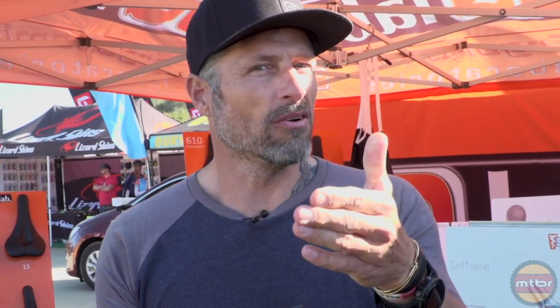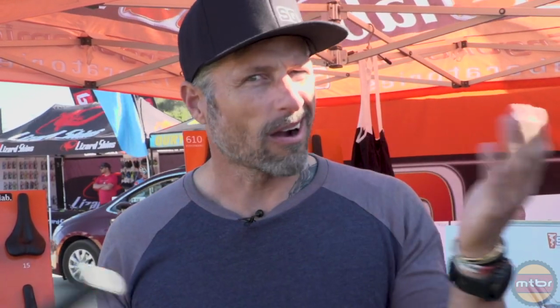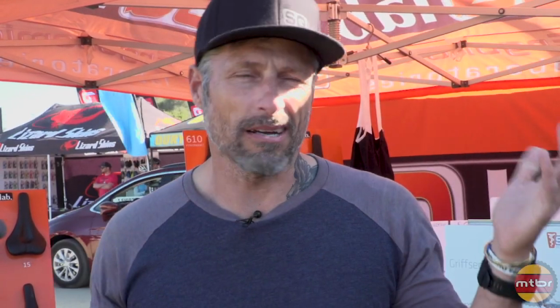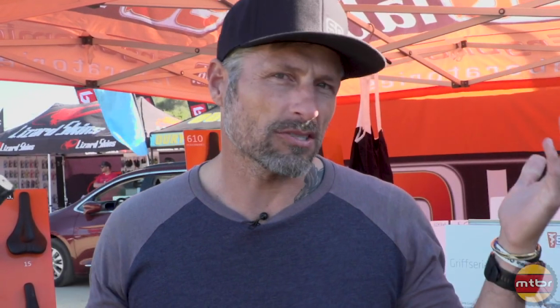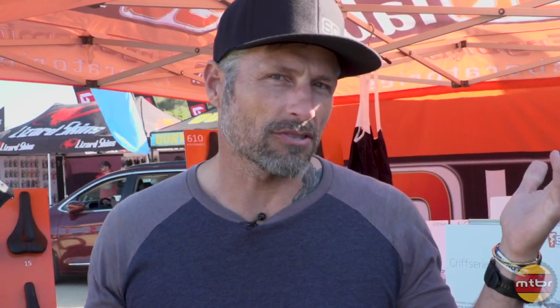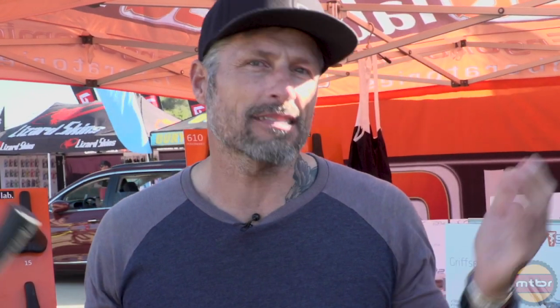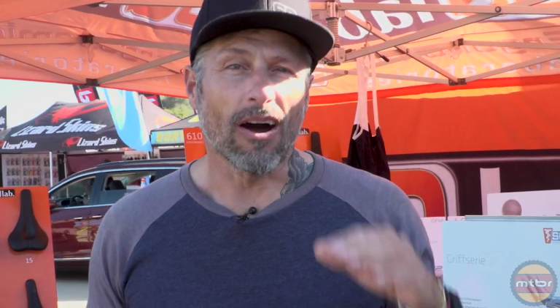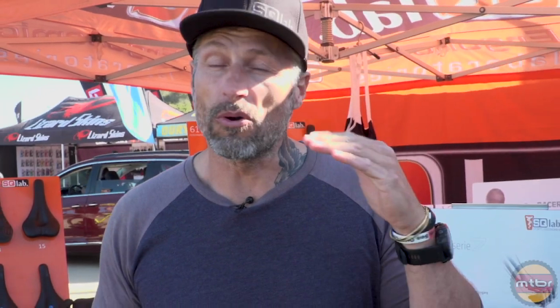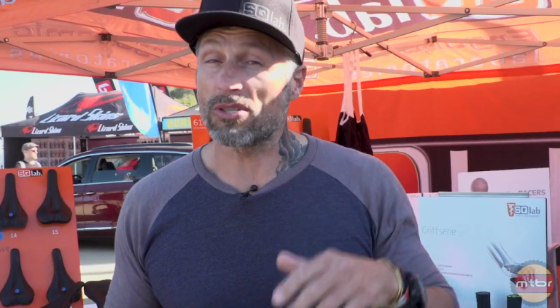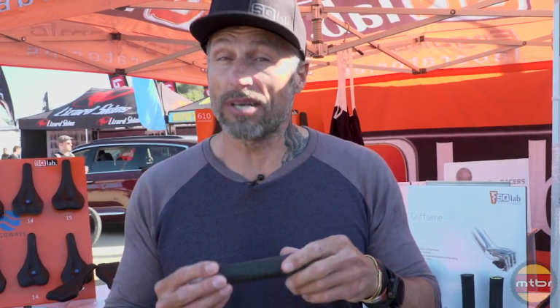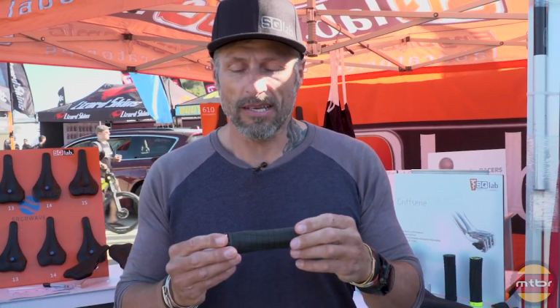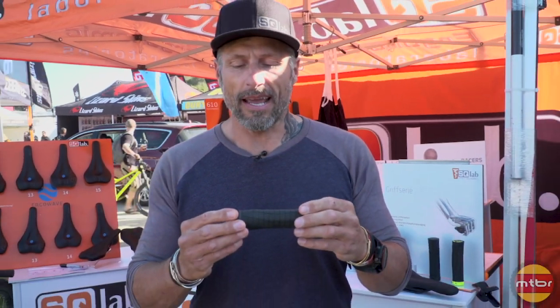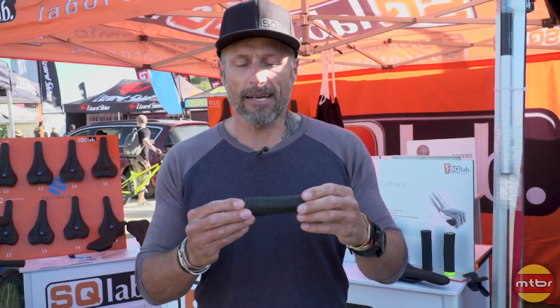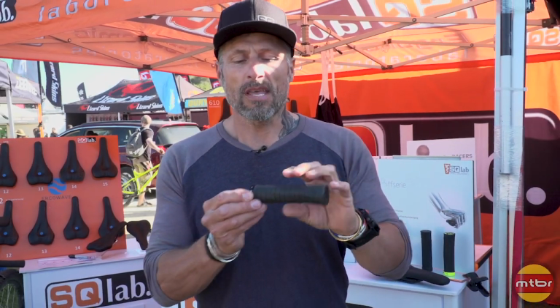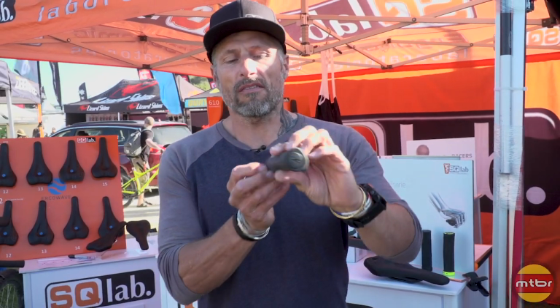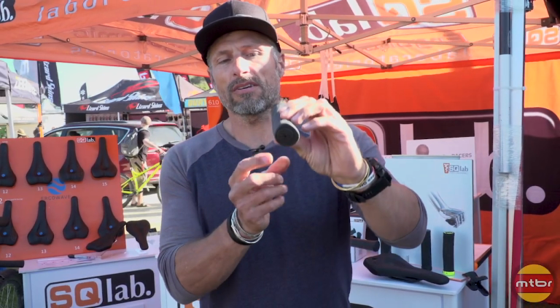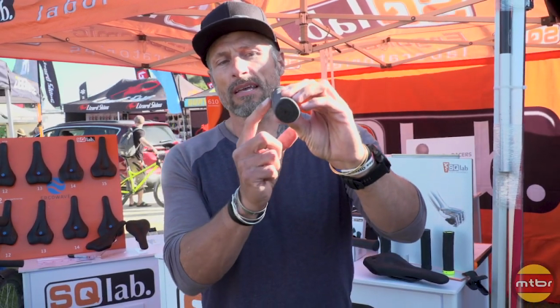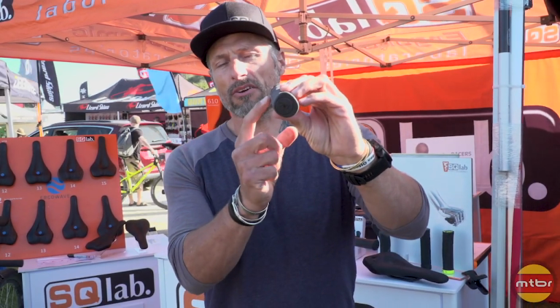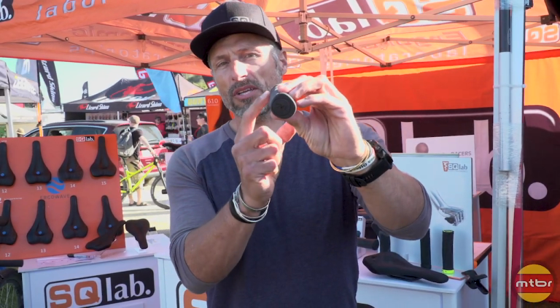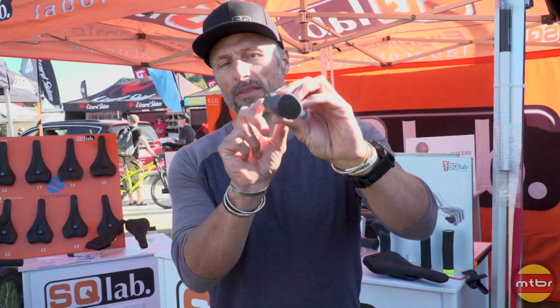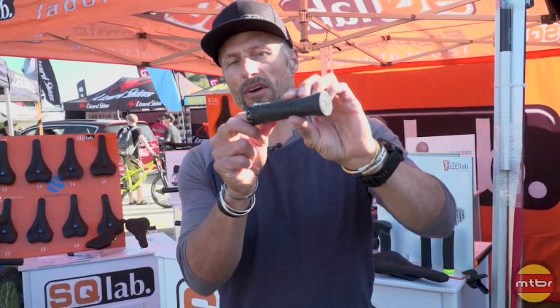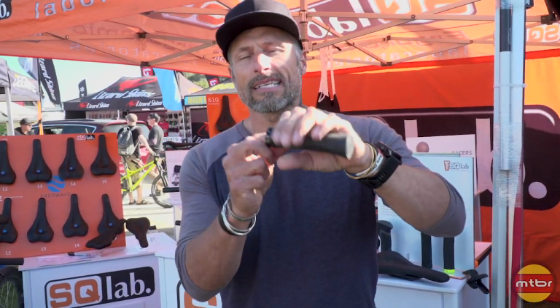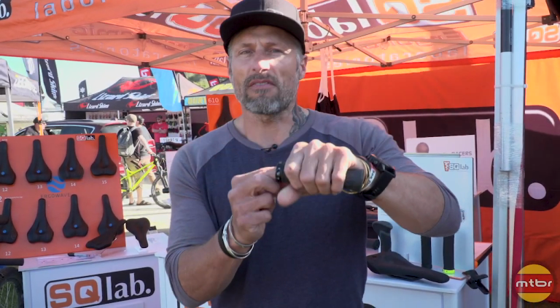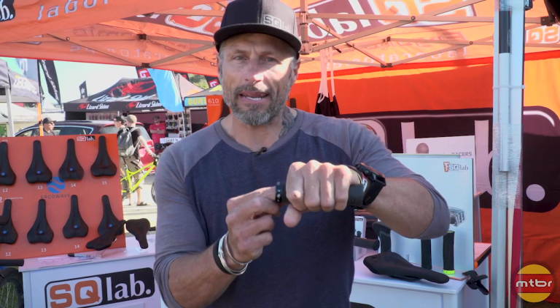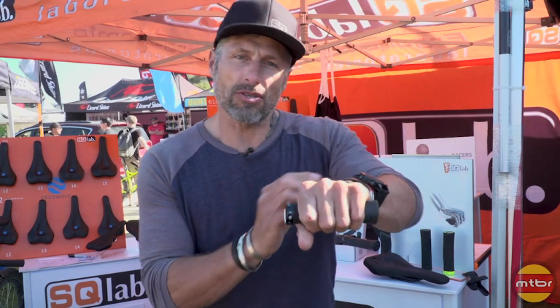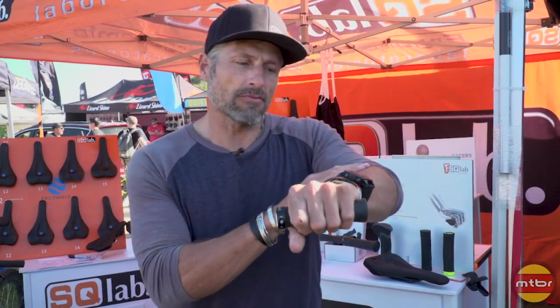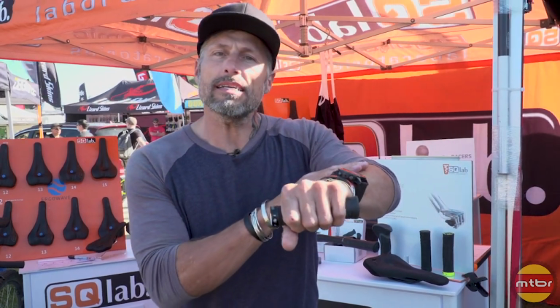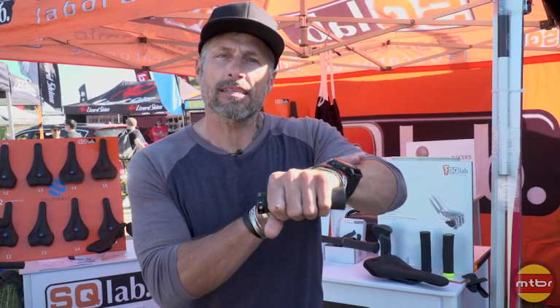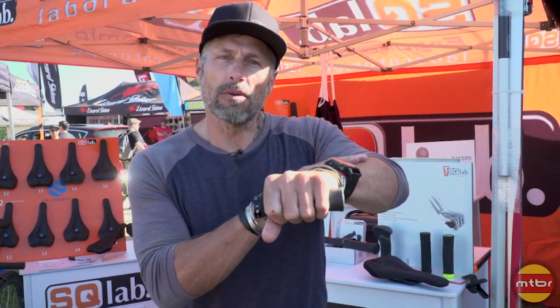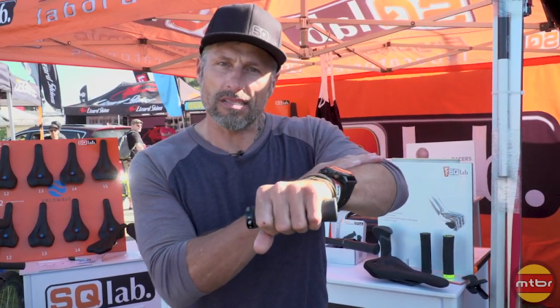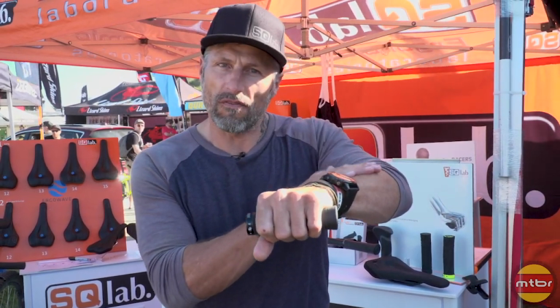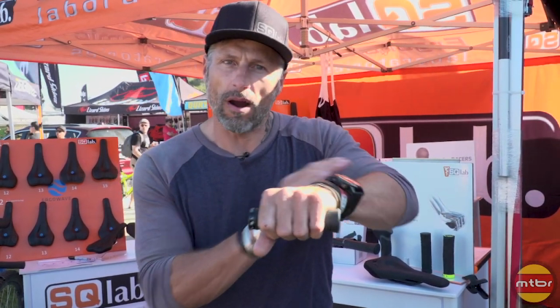Cross-country bikes are mostly rigid, and you have the ergonomic shape in the front — it's kind of a panic bar — so you can release the muscles of your forearm.